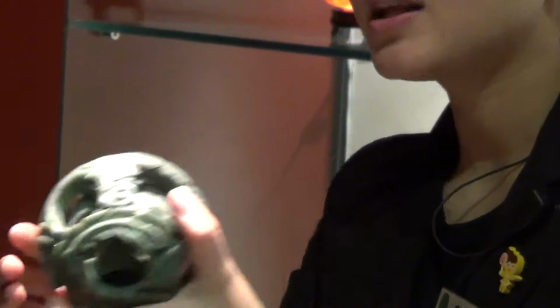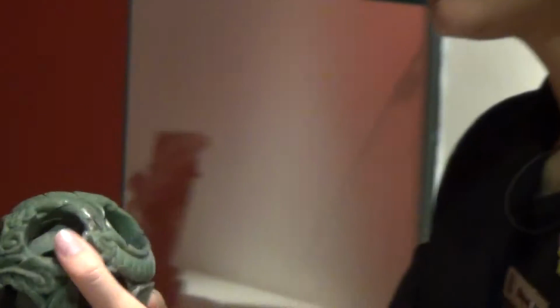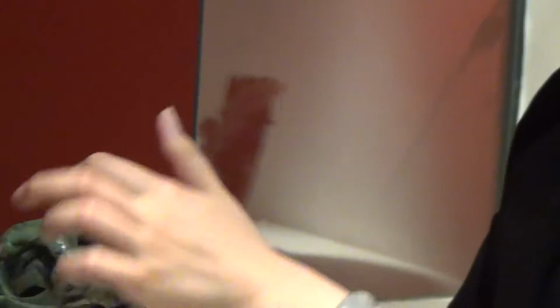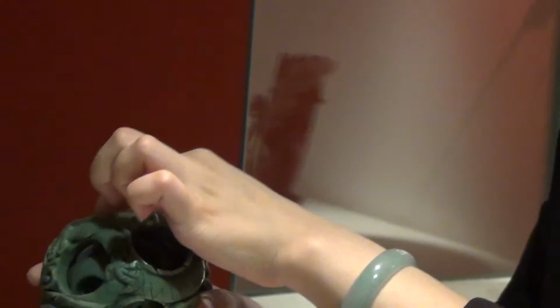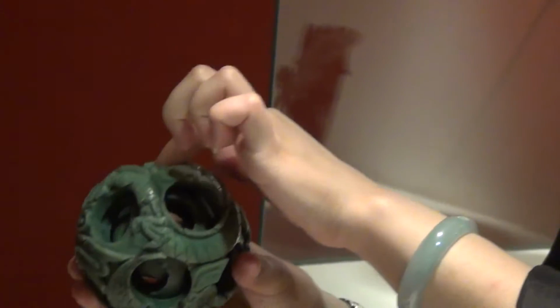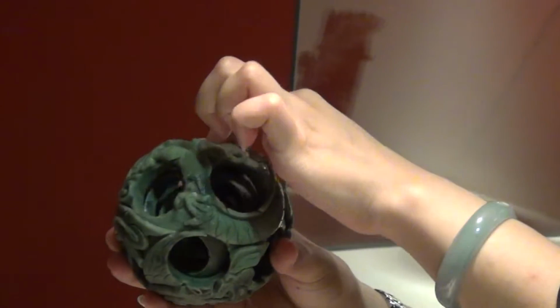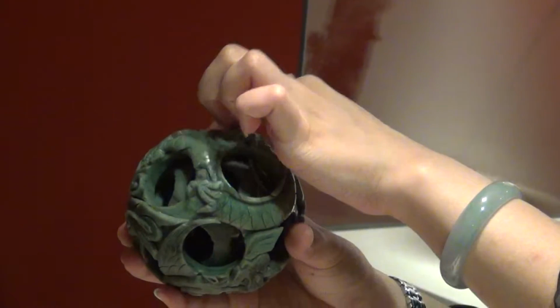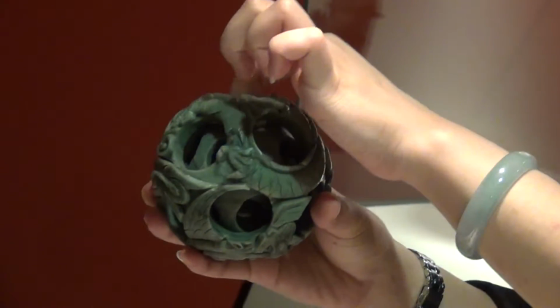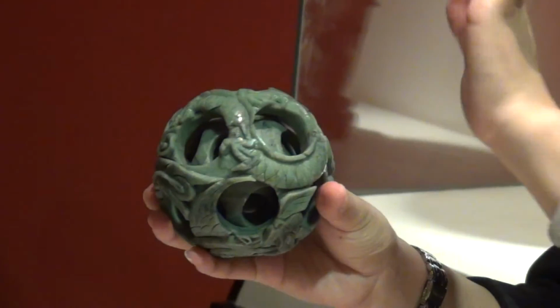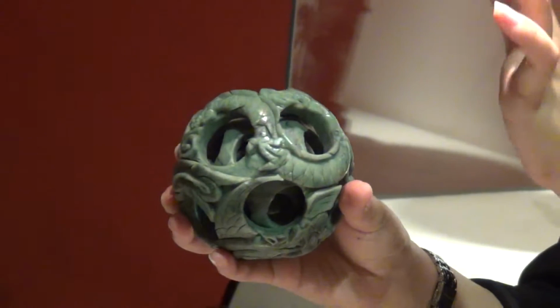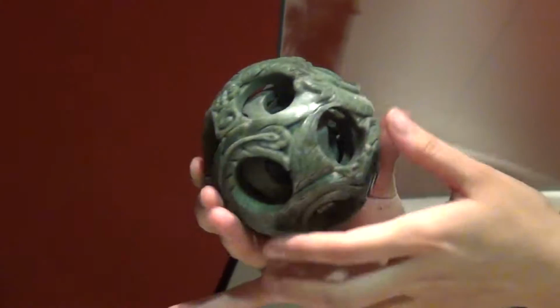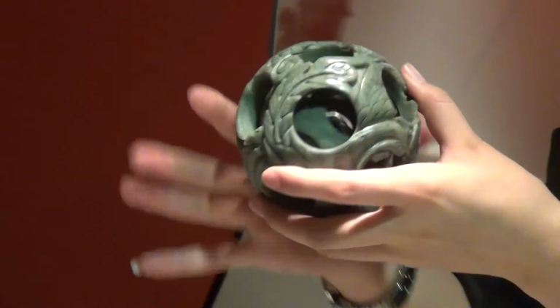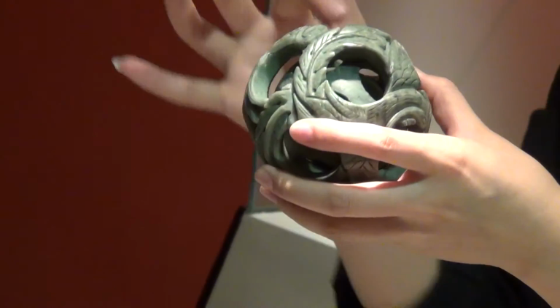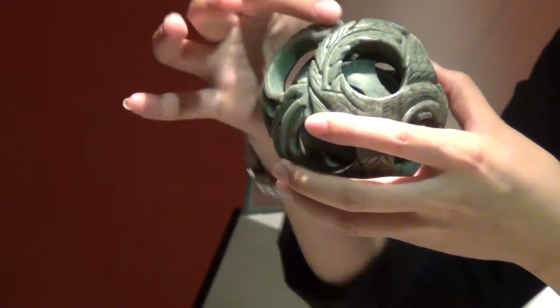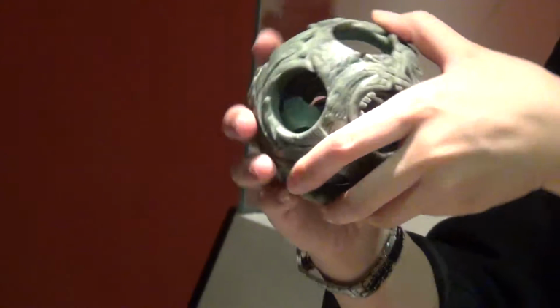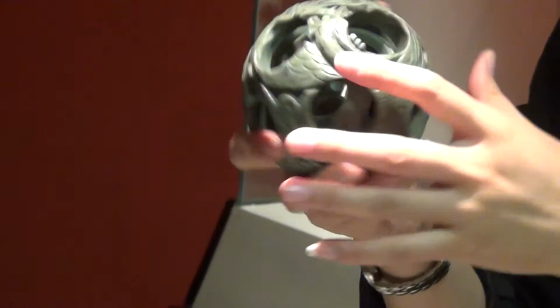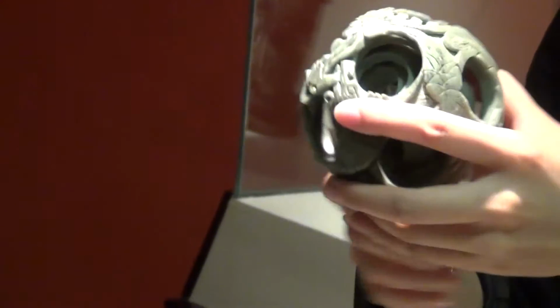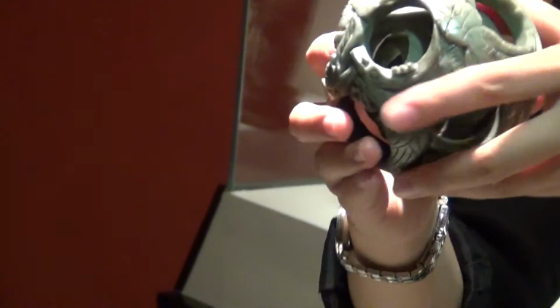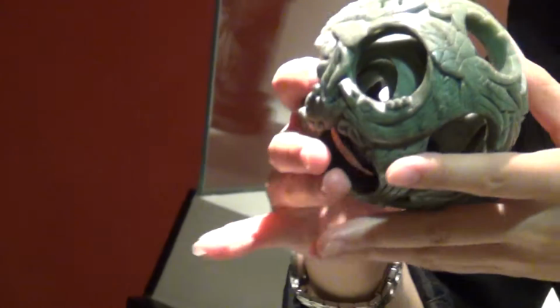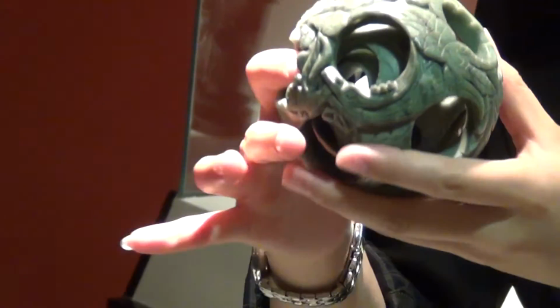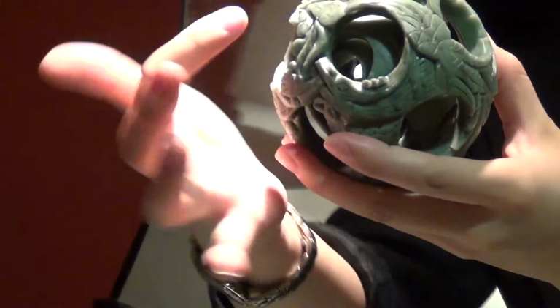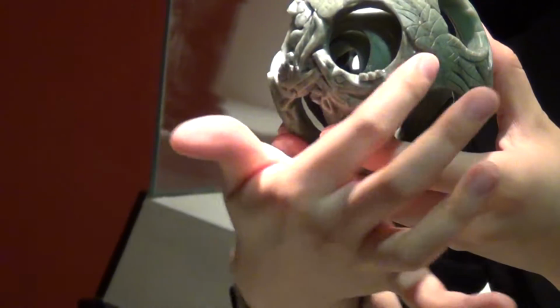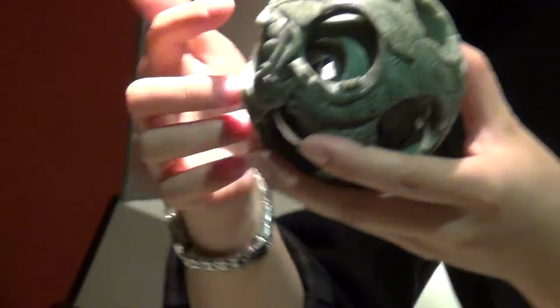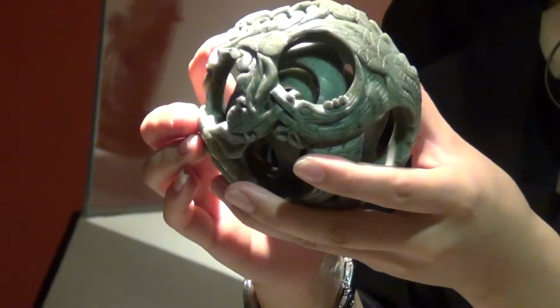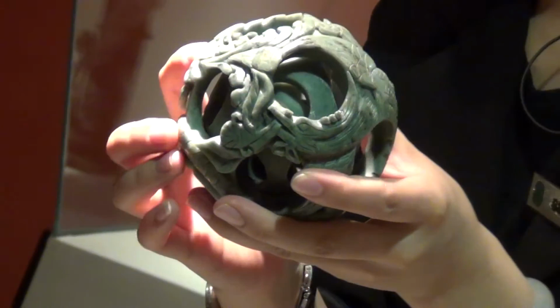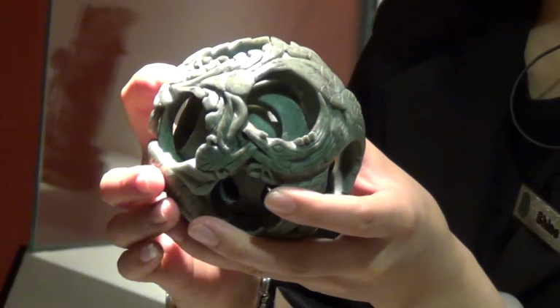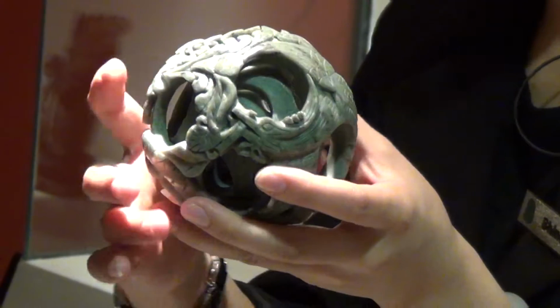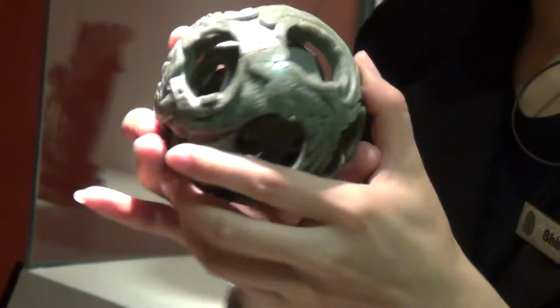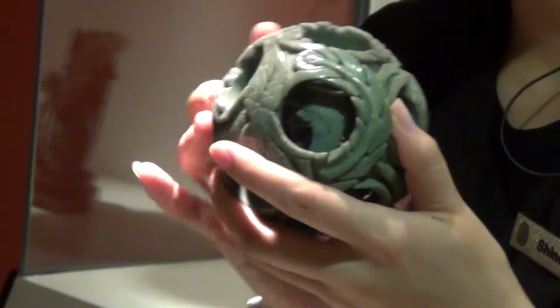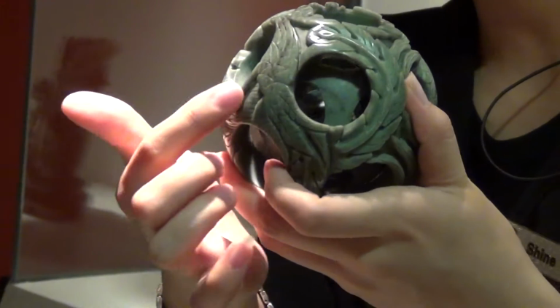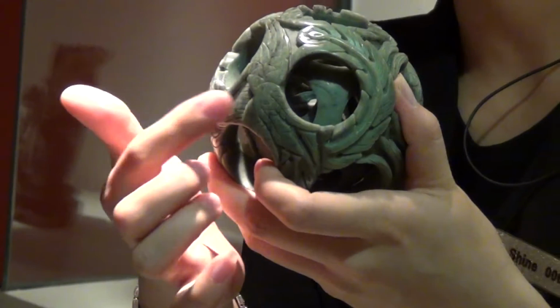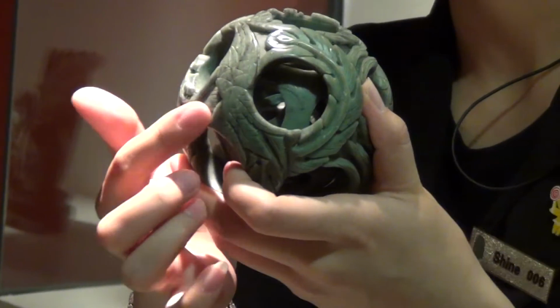The layers inside actually is very smooth, no carving. But on the outside, on the surface, you will see the dragon and the phoenix on the surface.